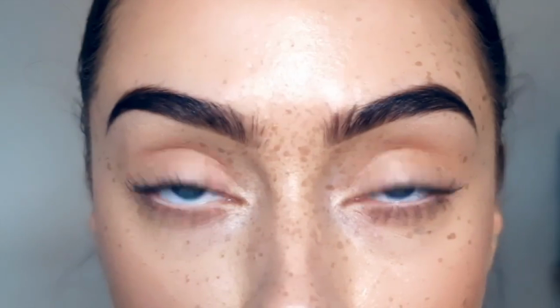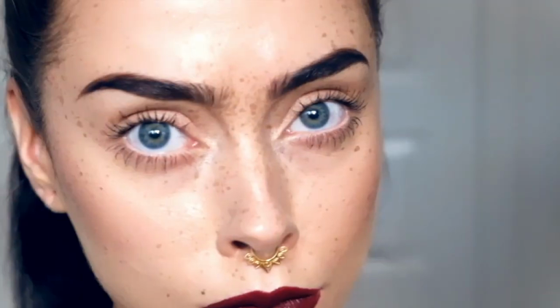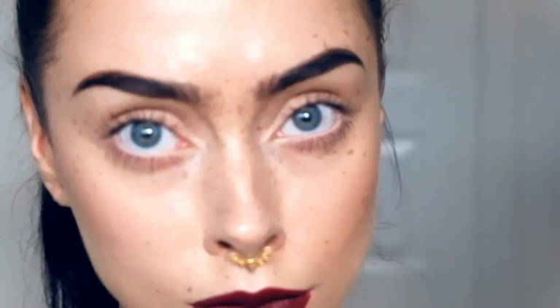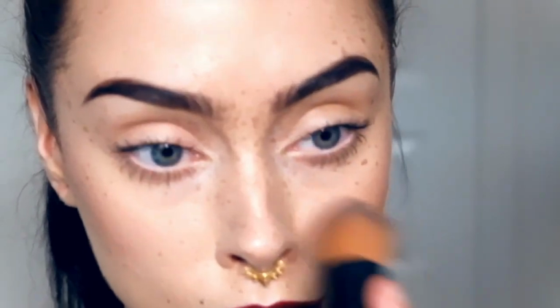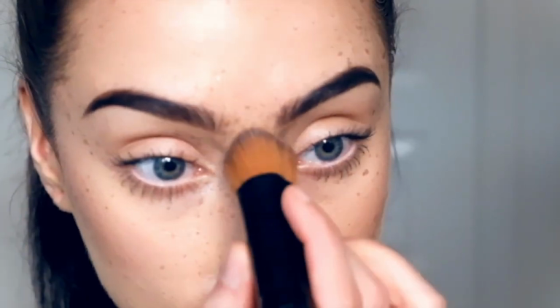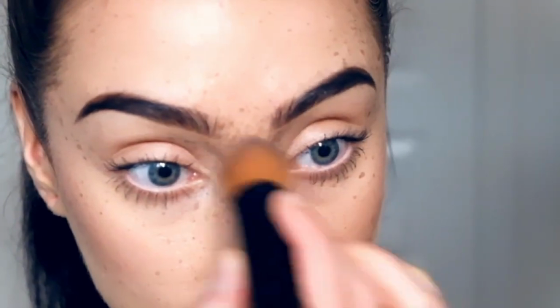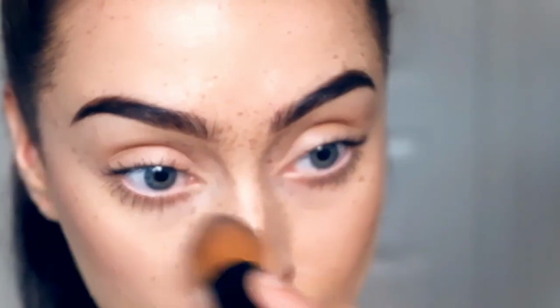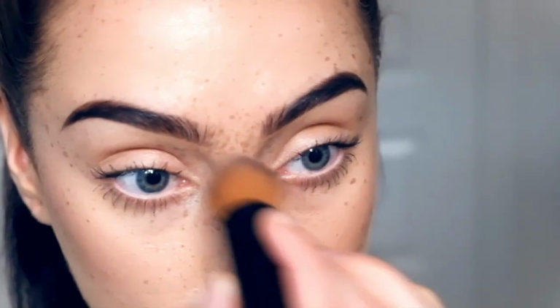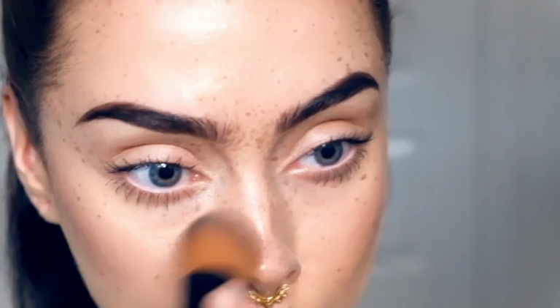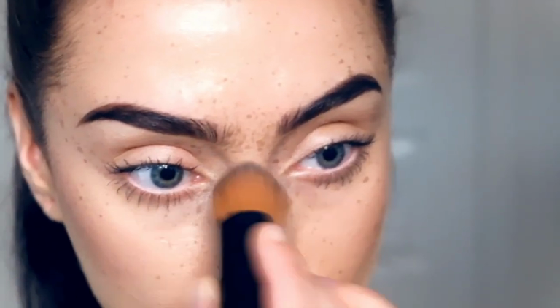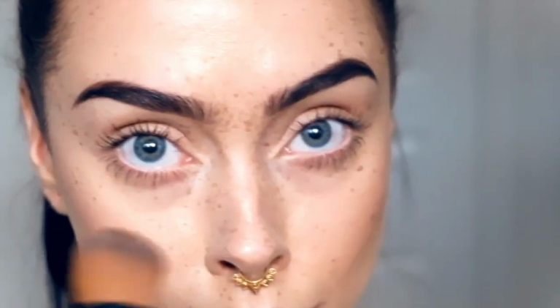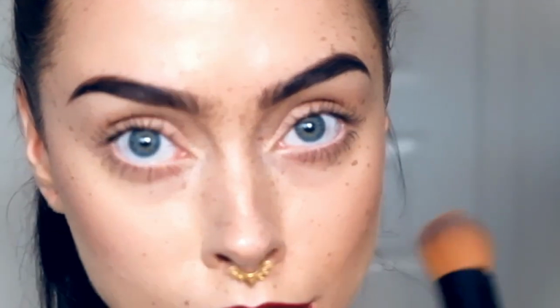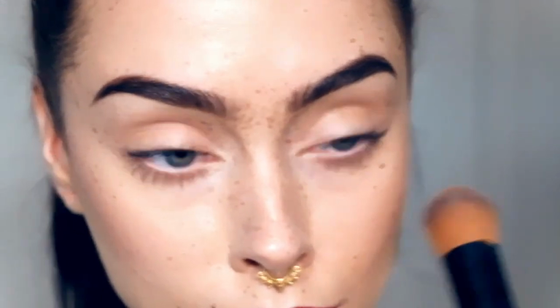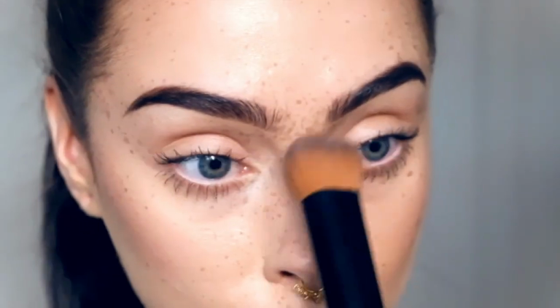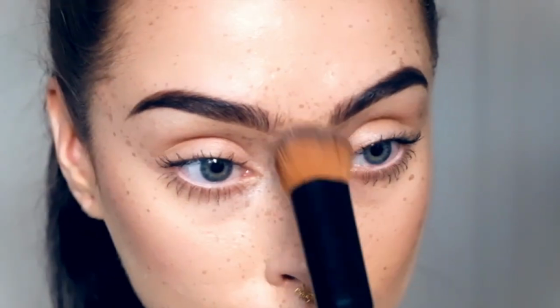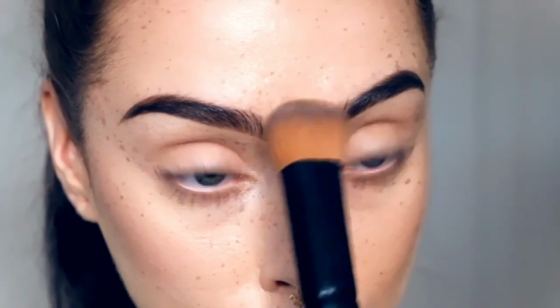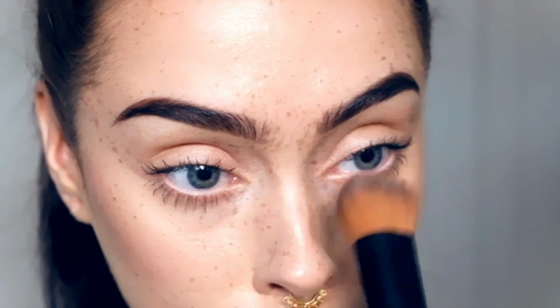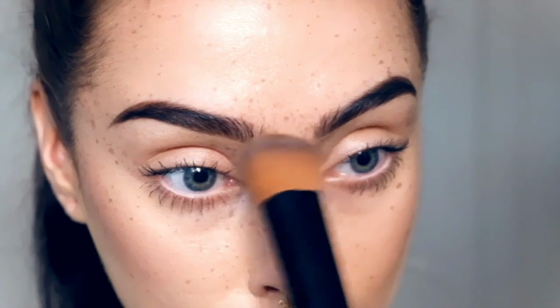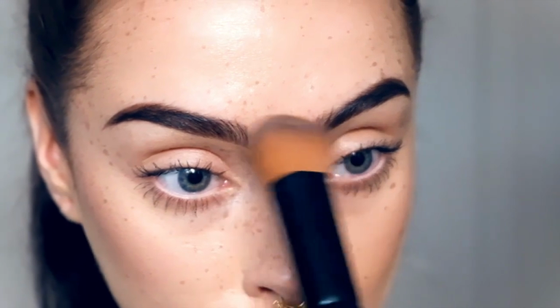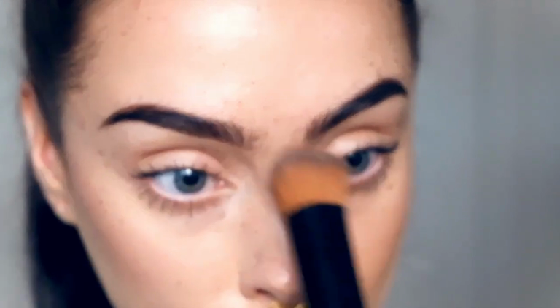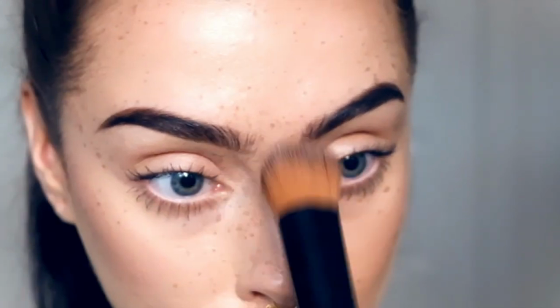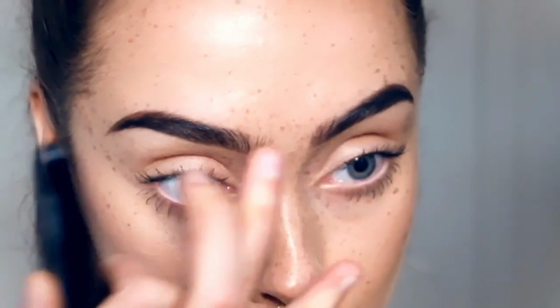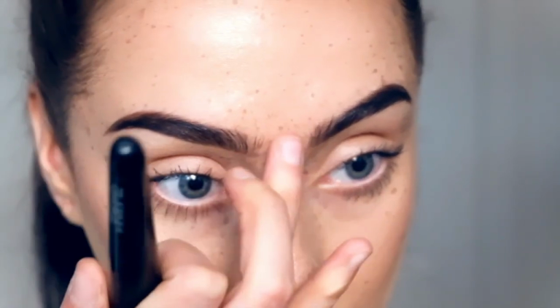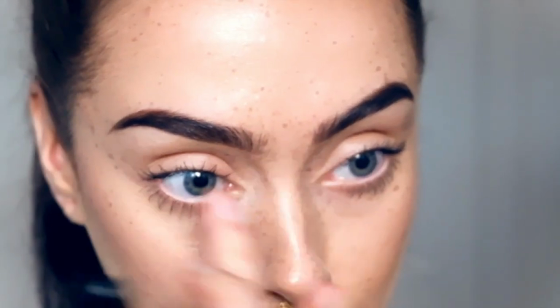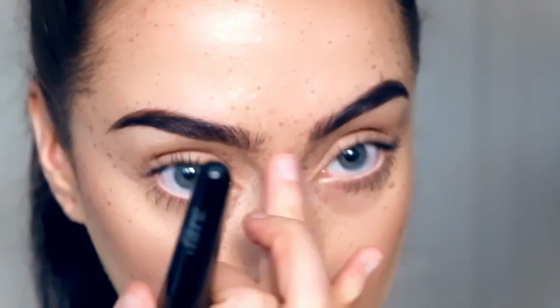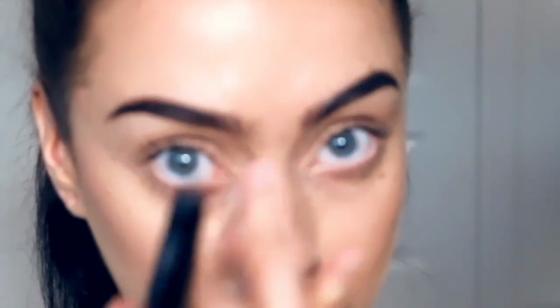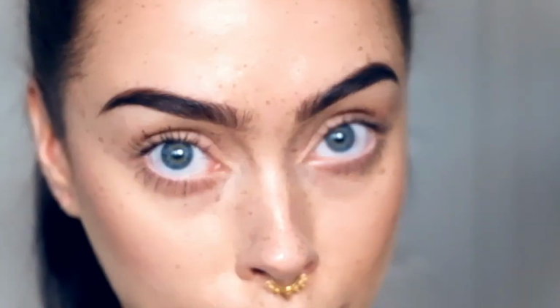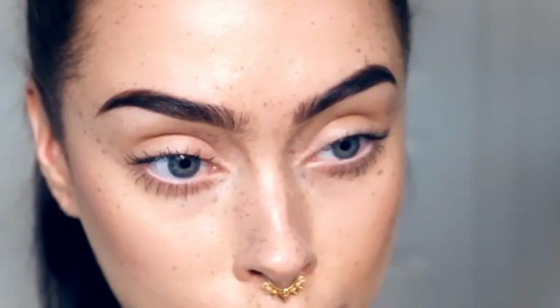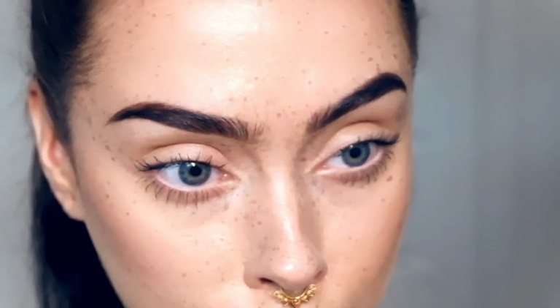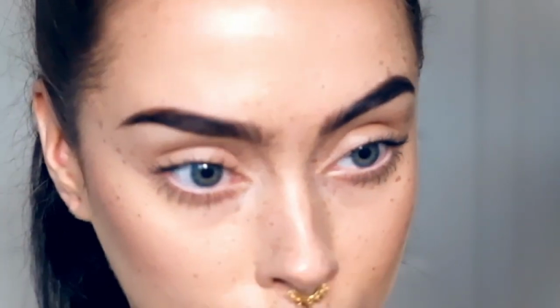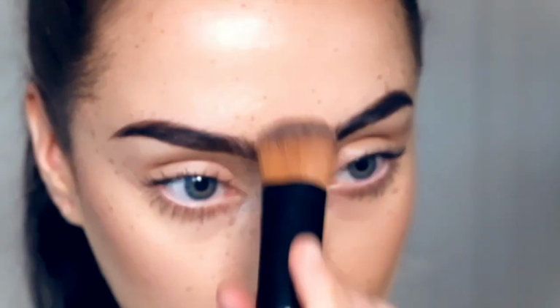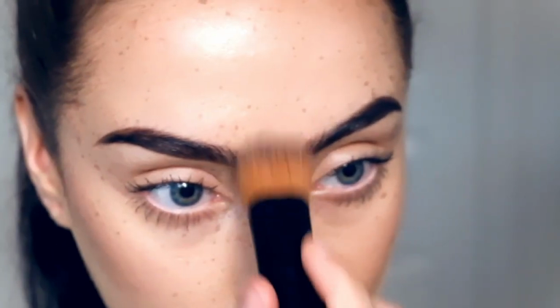If you feel like you overdid the freckles somewhere, just take a foundation brush or sponge and carefully dab away the freckles you want to take away.